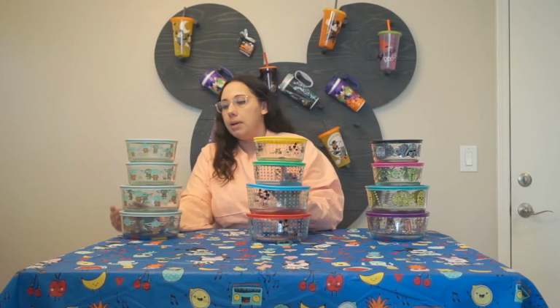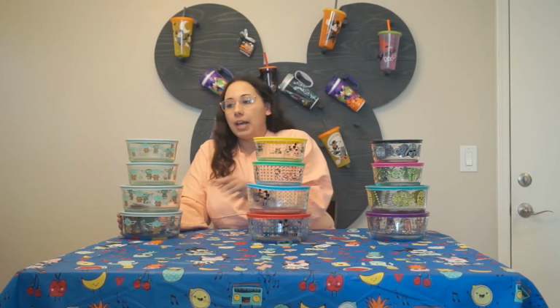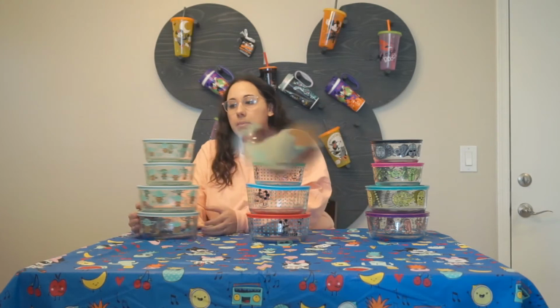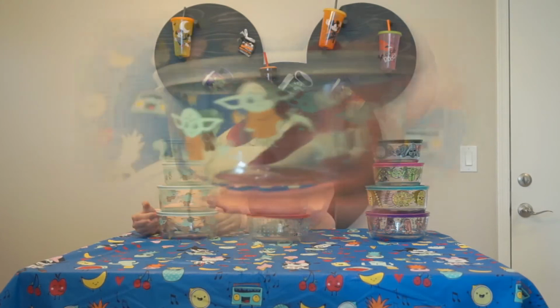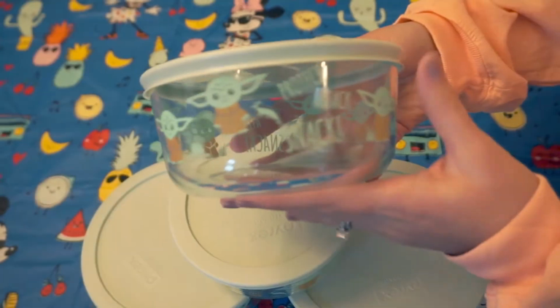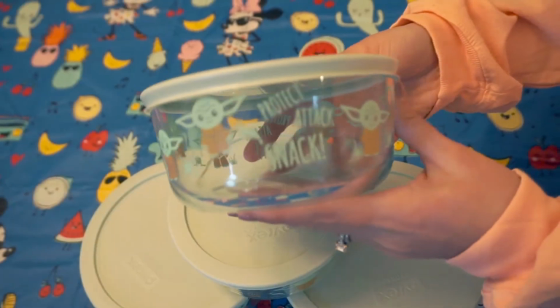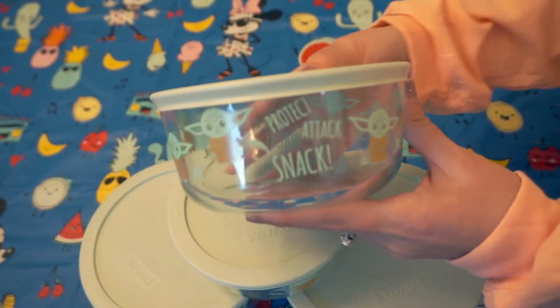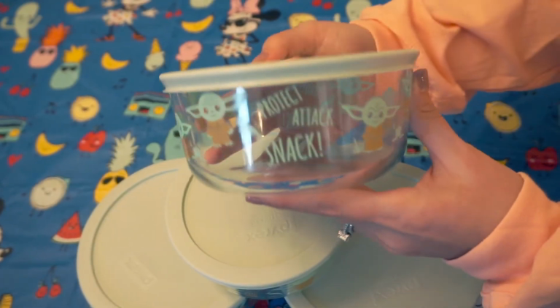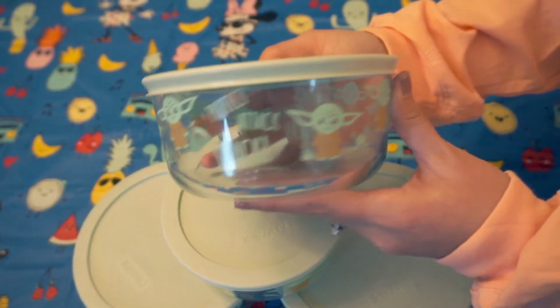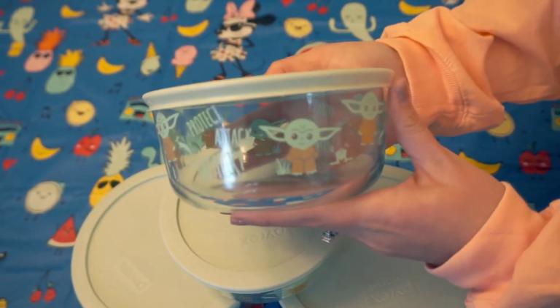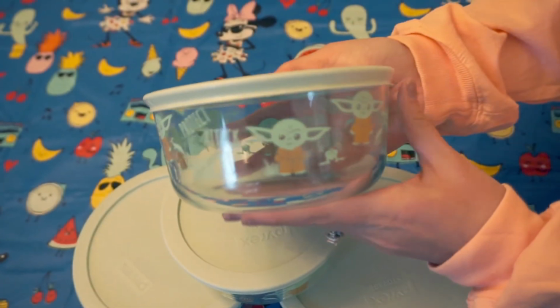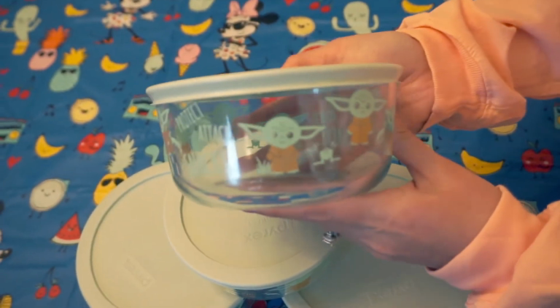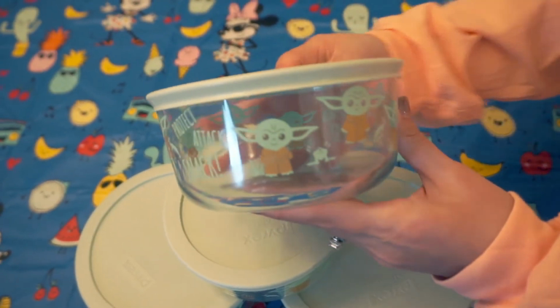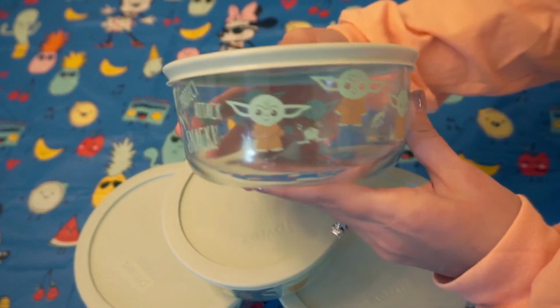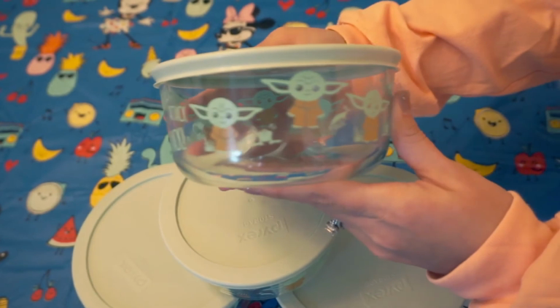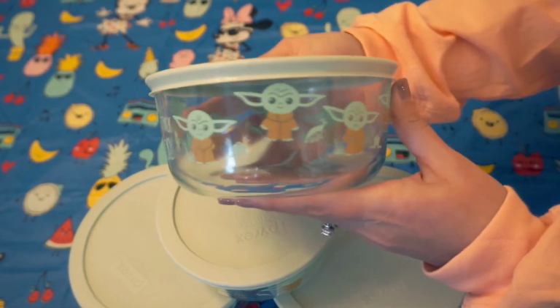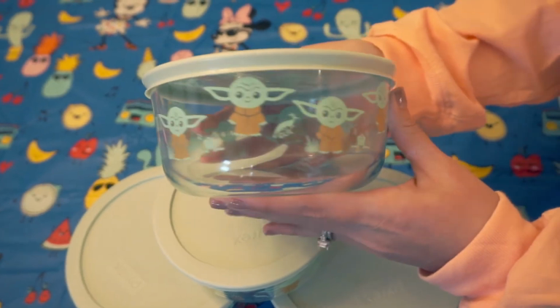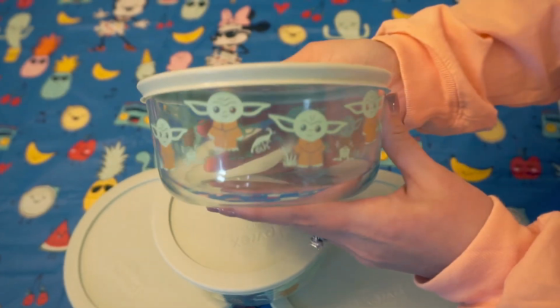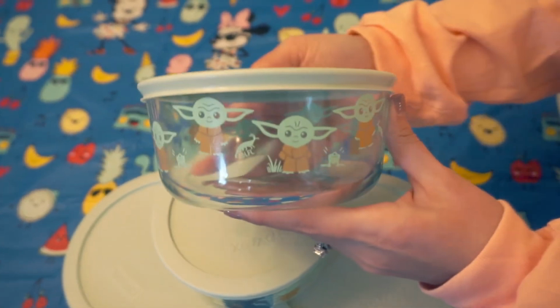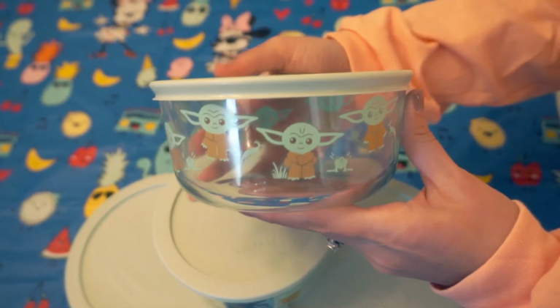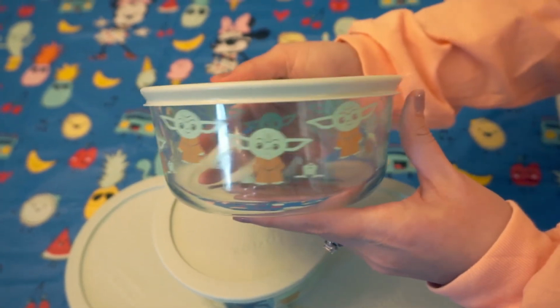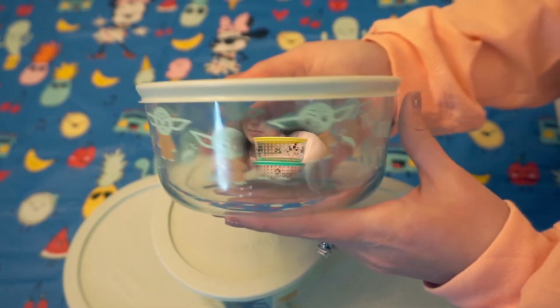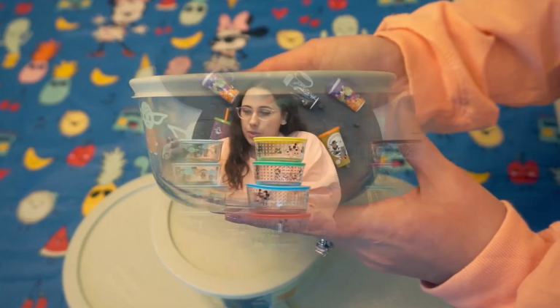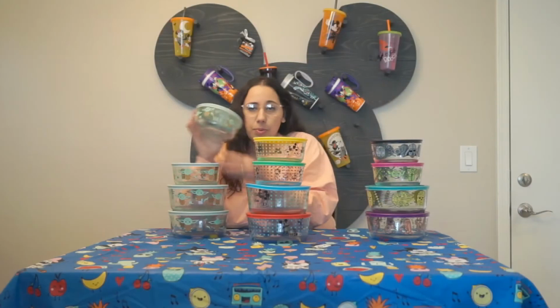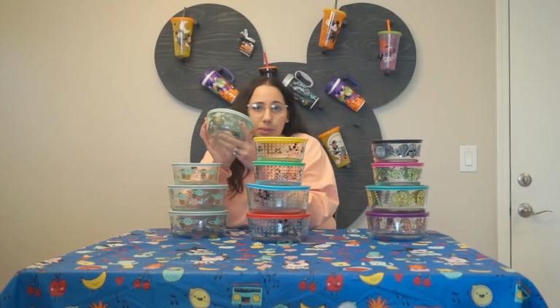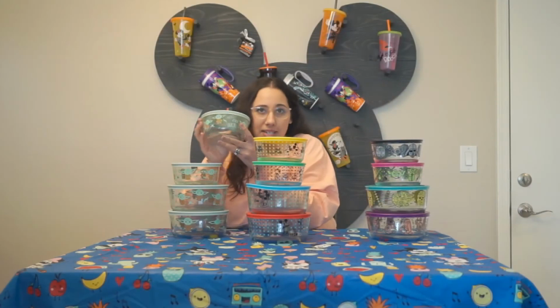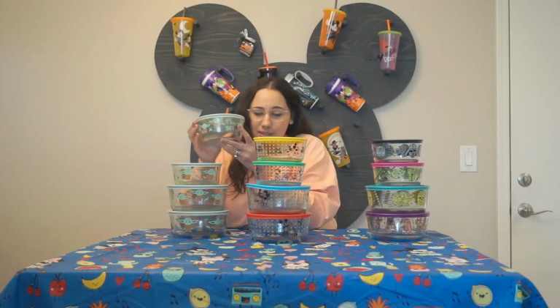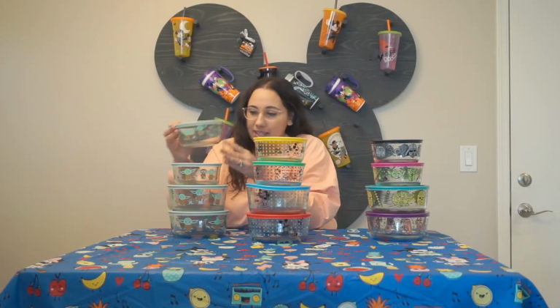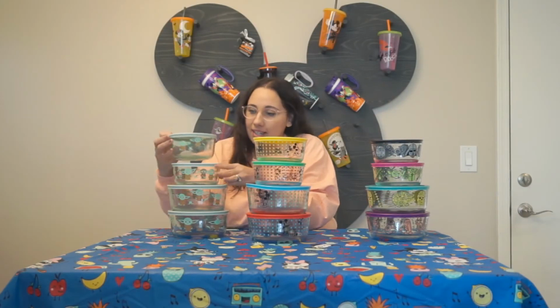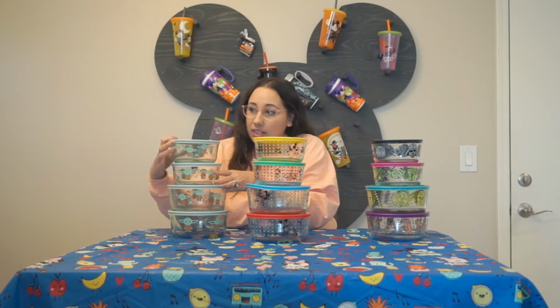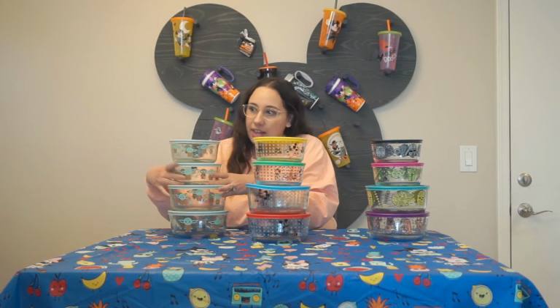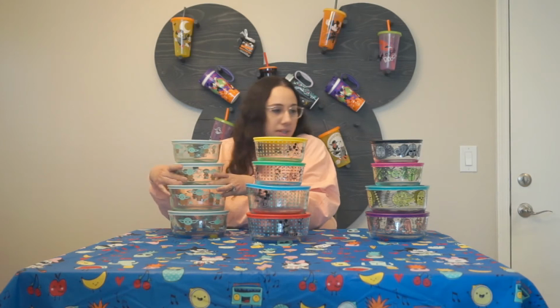I couldn't pass up the Baby Yoda one. It's super adorable, and it says 'Protect, Attack, Snack' all over it. Super cute little details on it. Love that one.